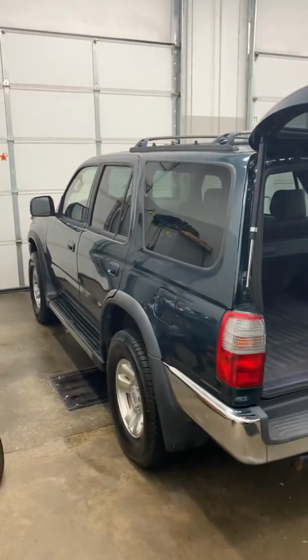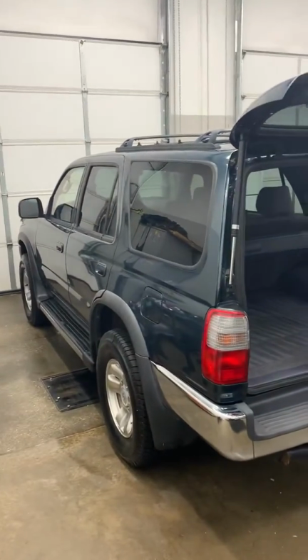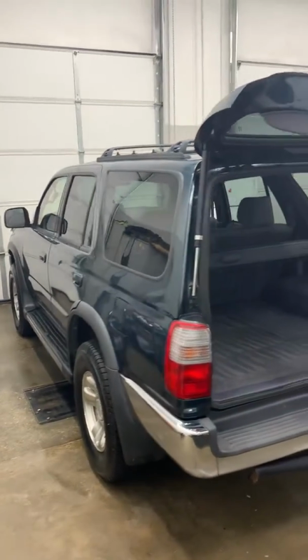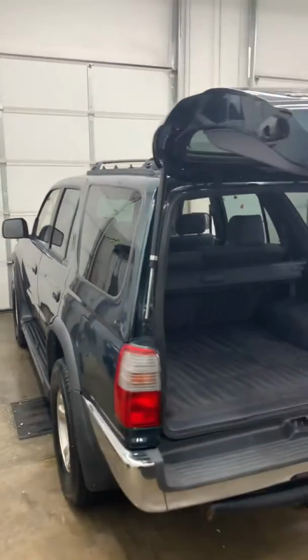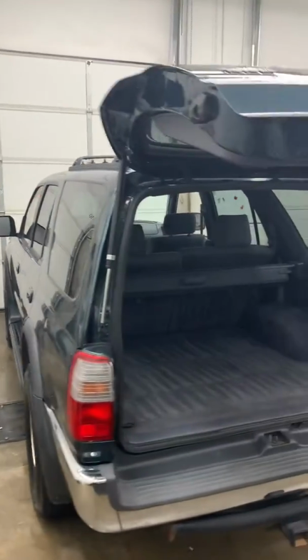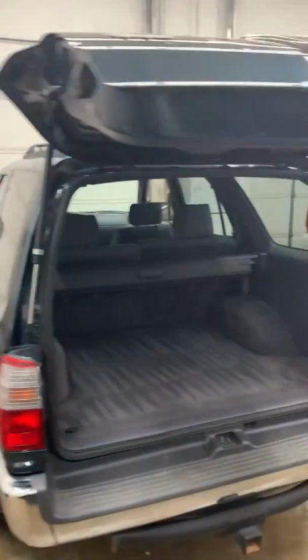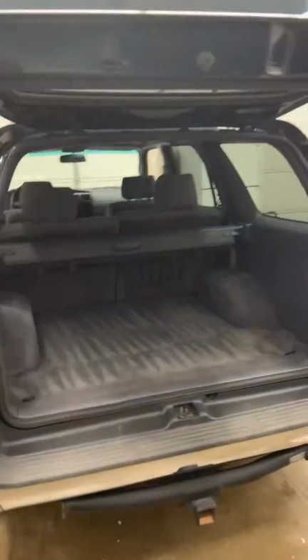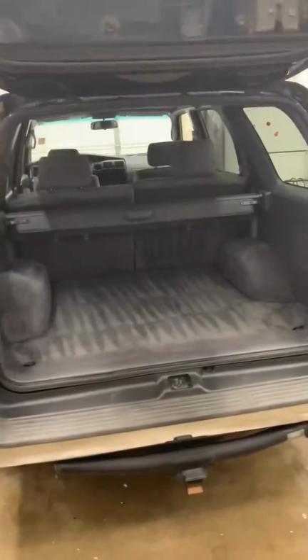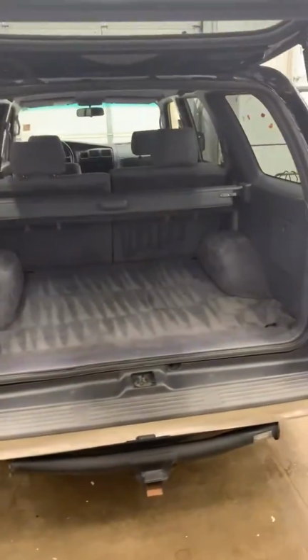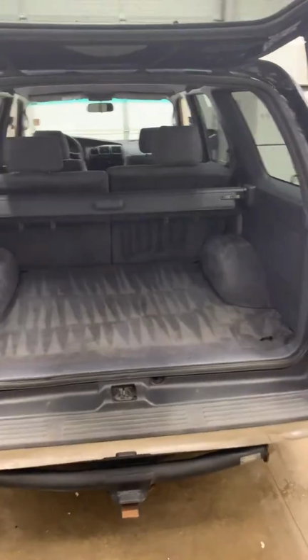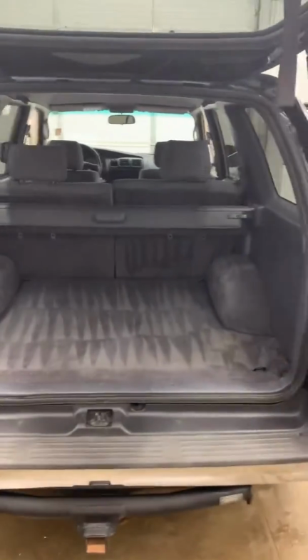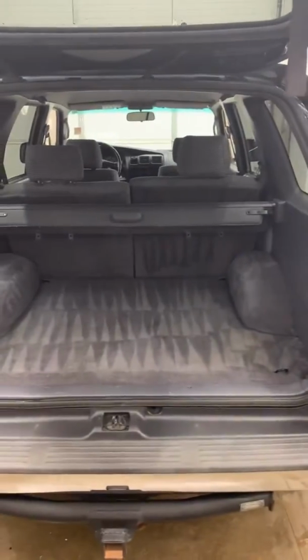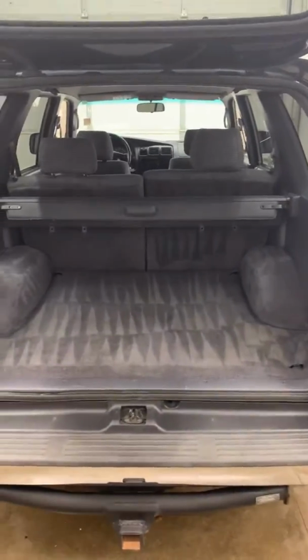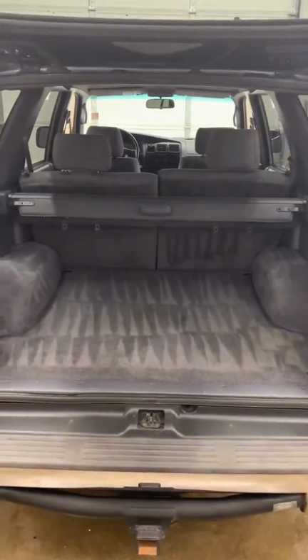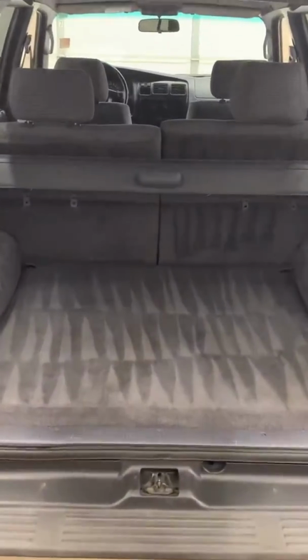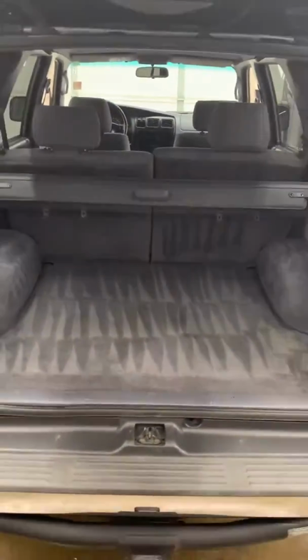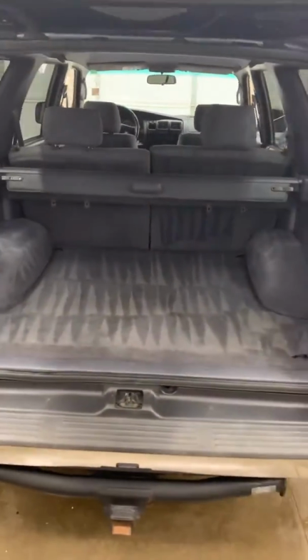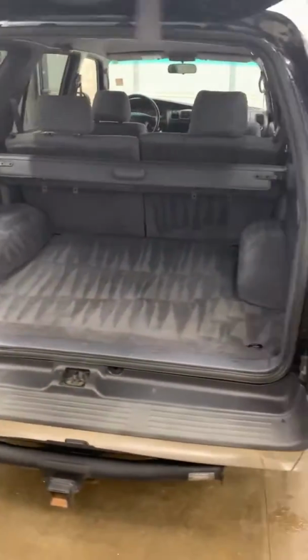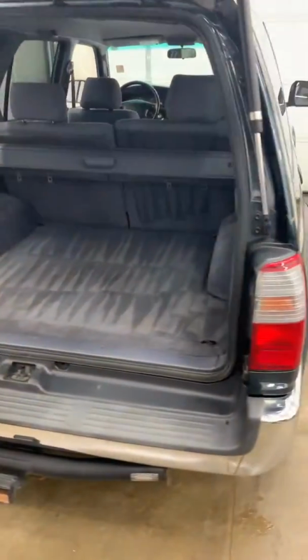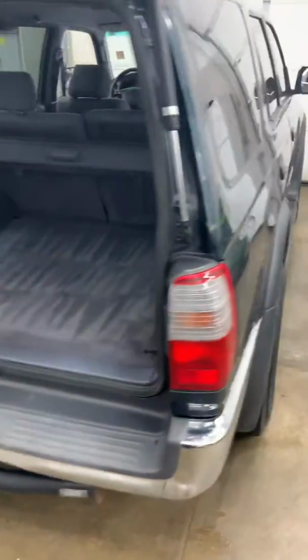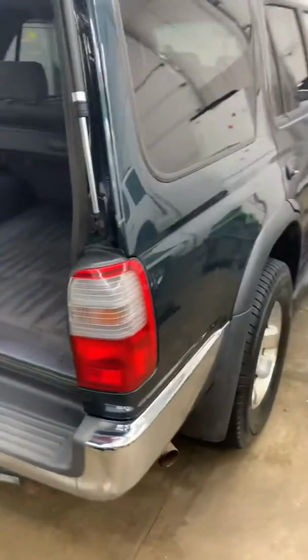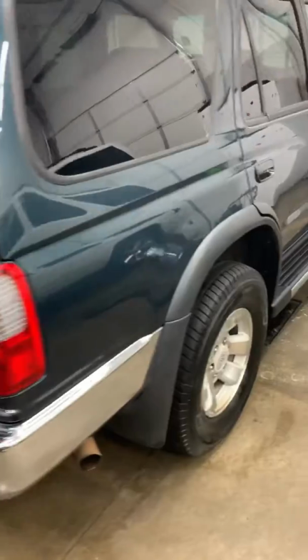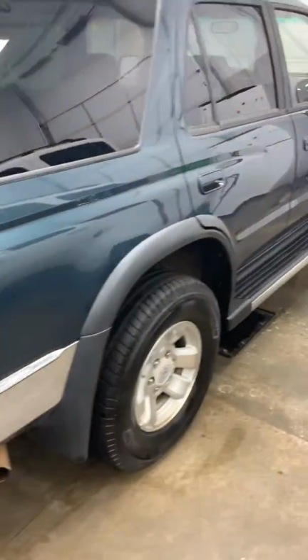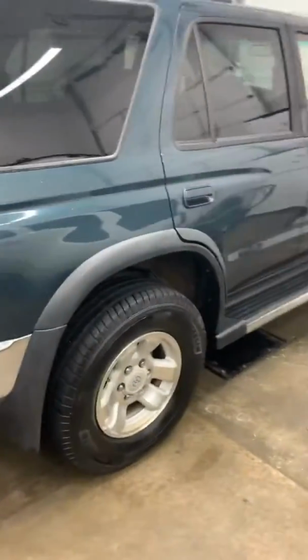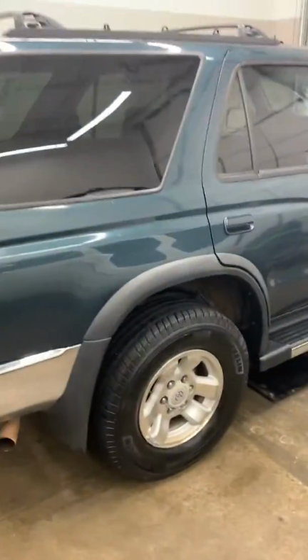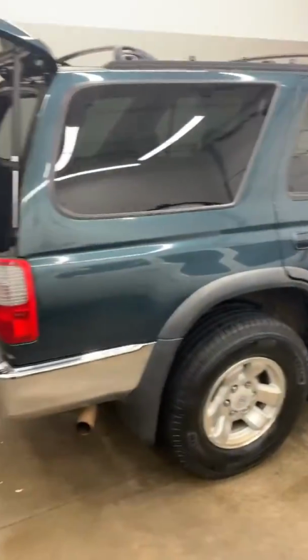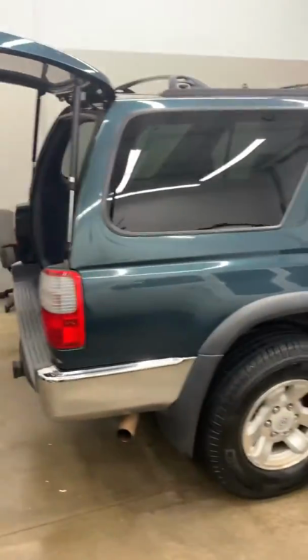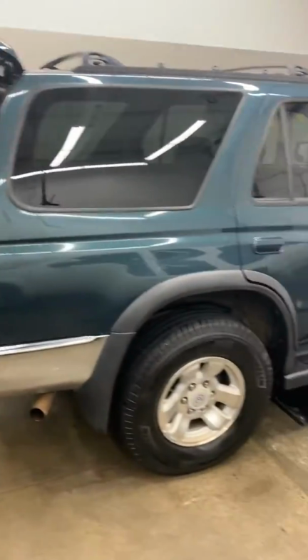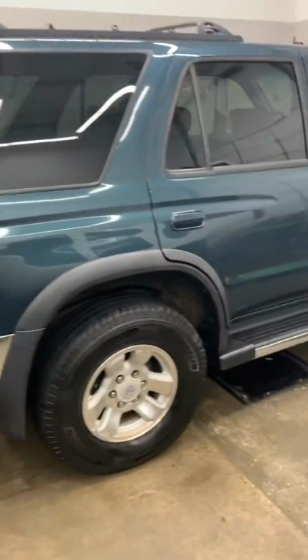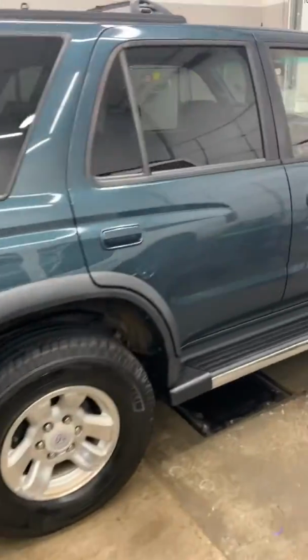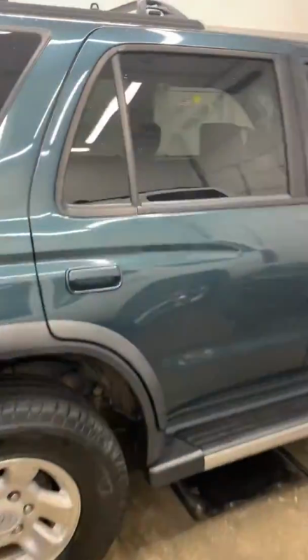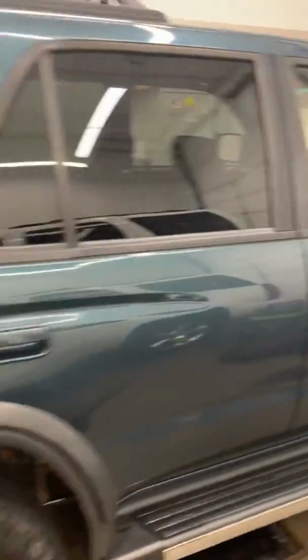How's it going, this is Larry at Bob Moore Infinity. Wanted to make a quick walk-around video for you on the 4Runner we have here. It's going through detail right now — it's a great looking car. Actually, the price on it just dropped.